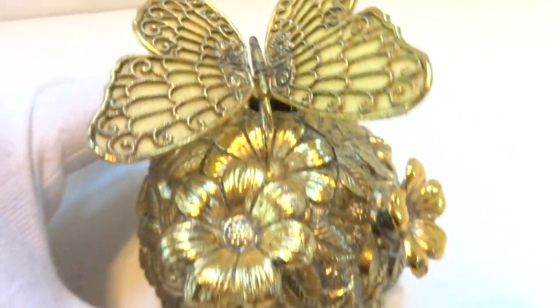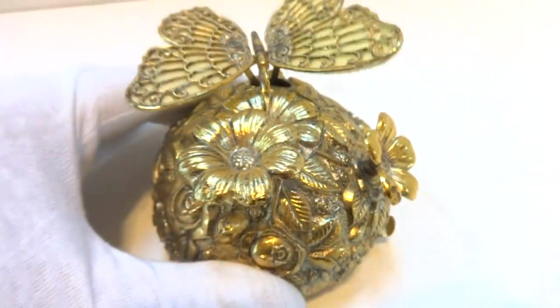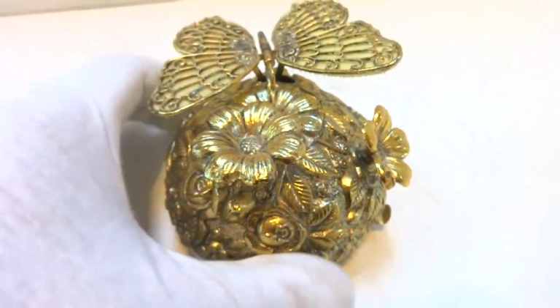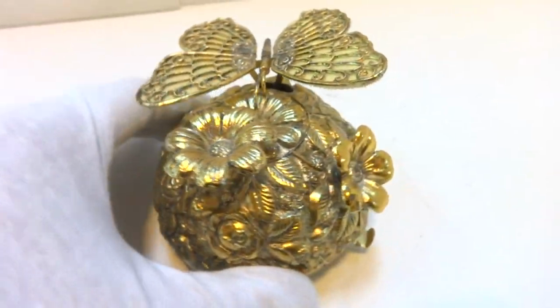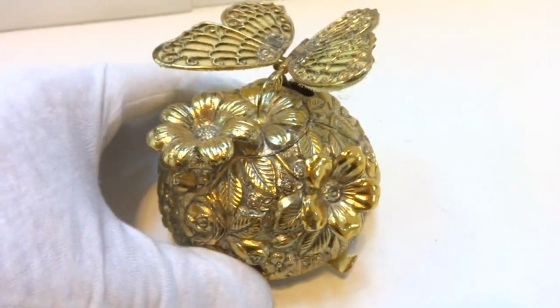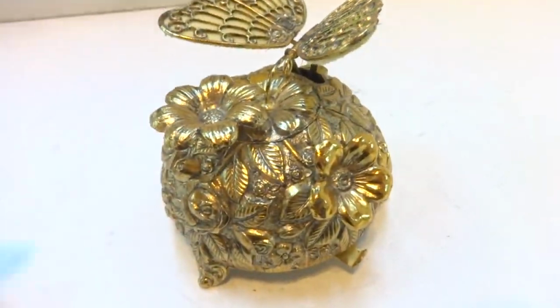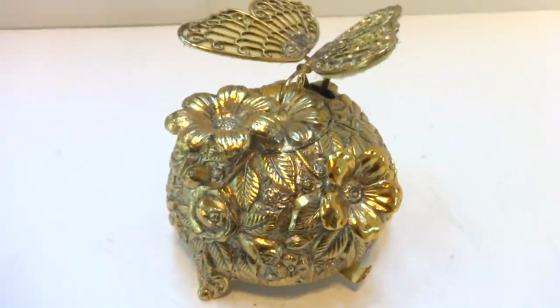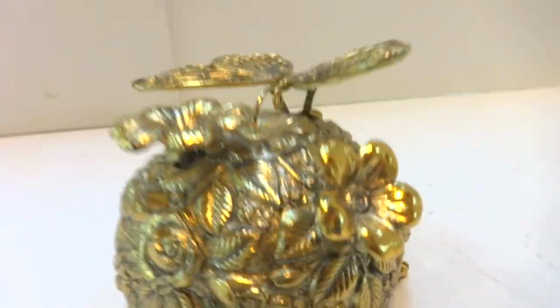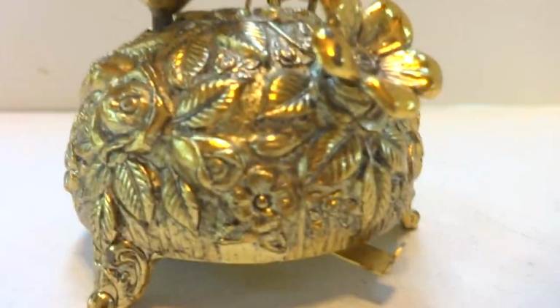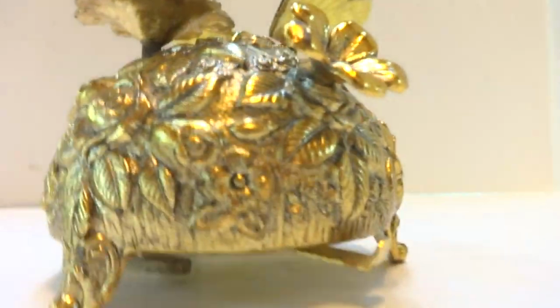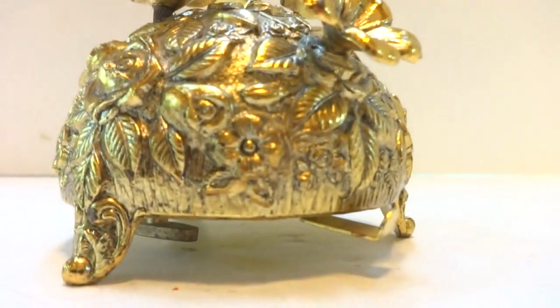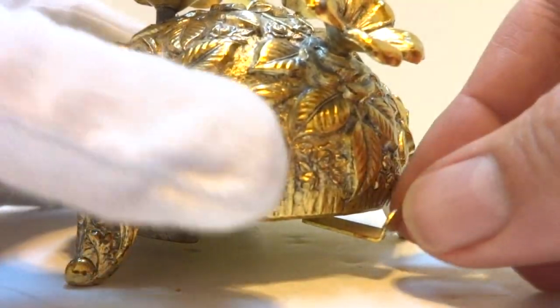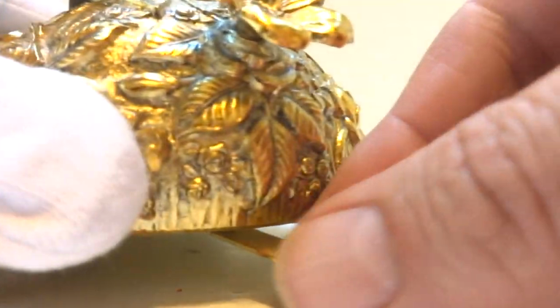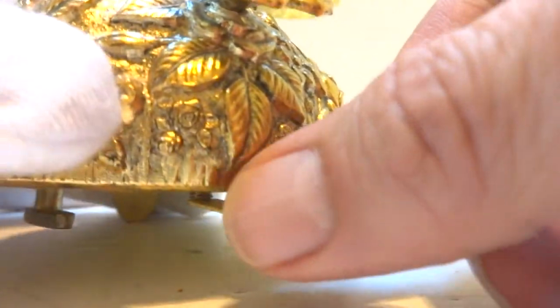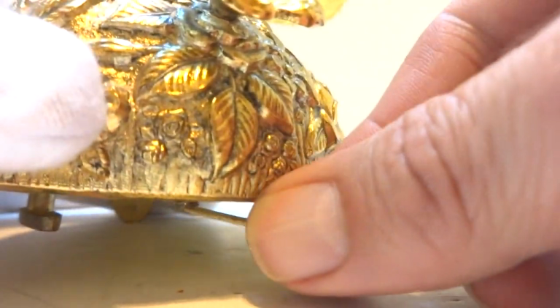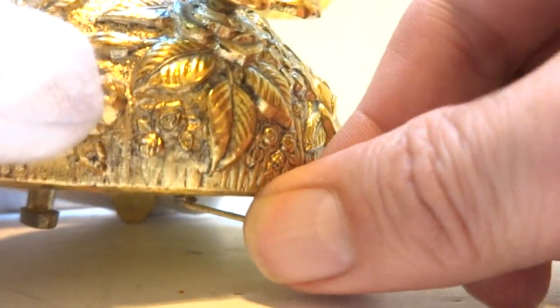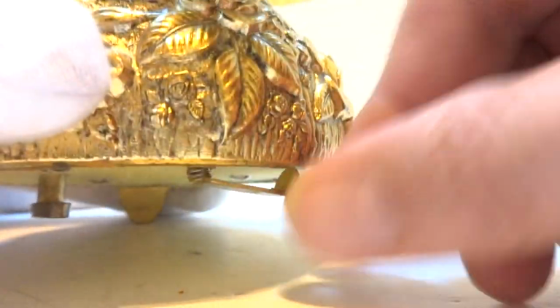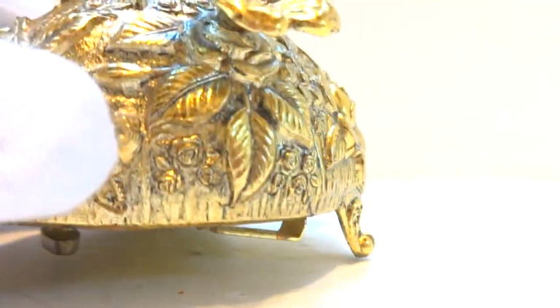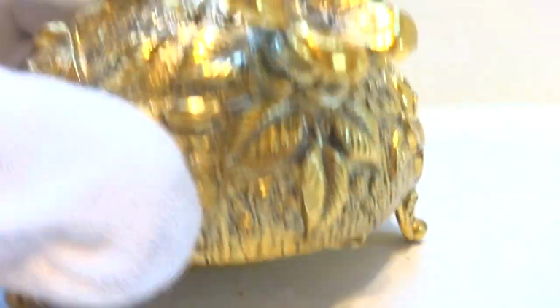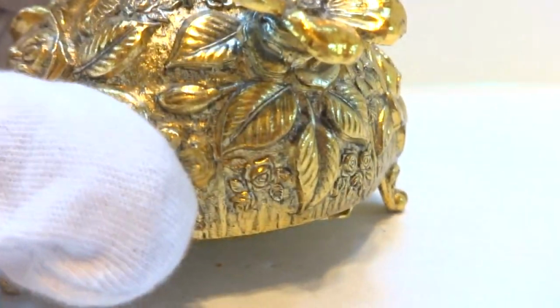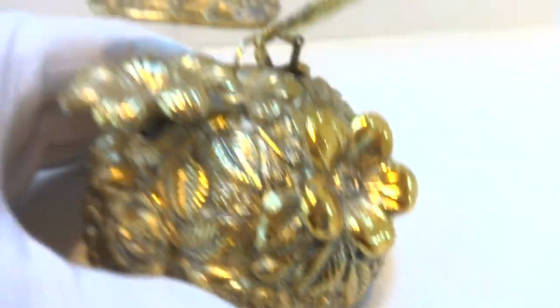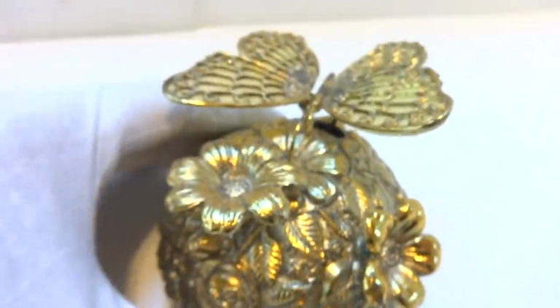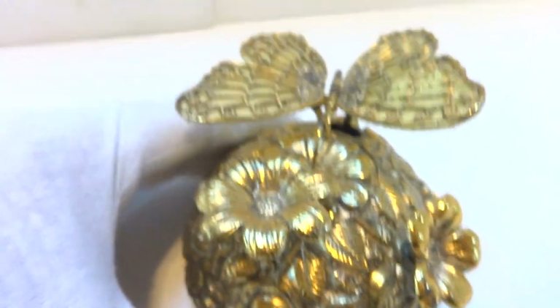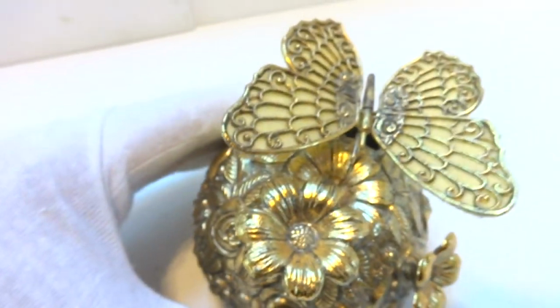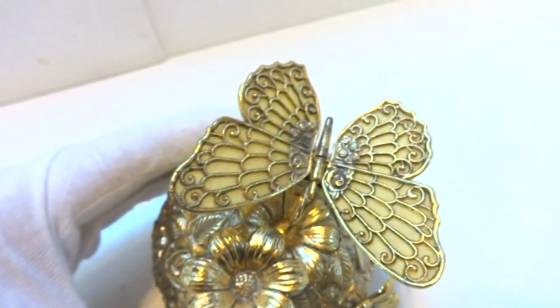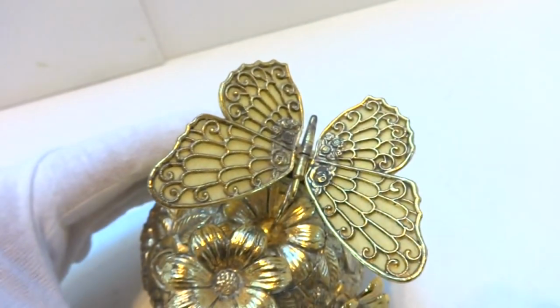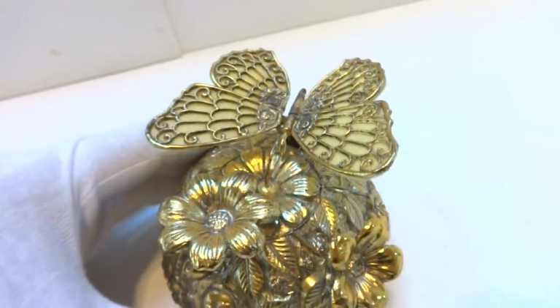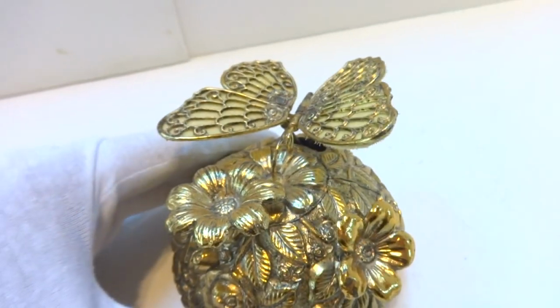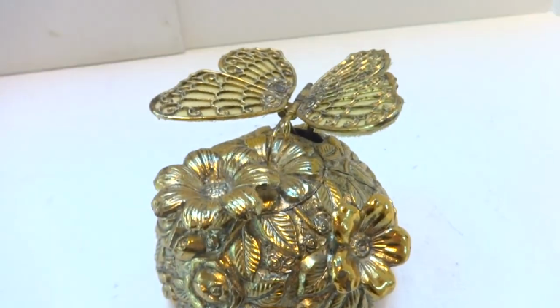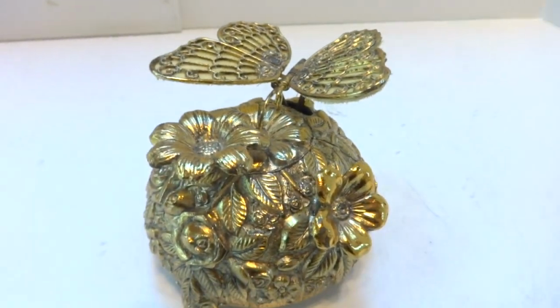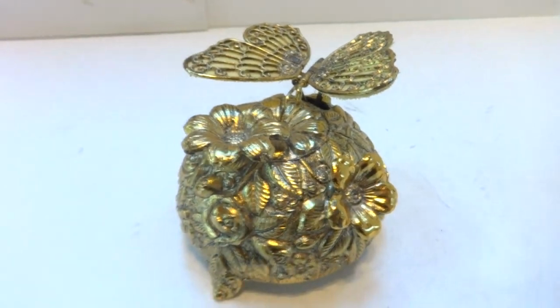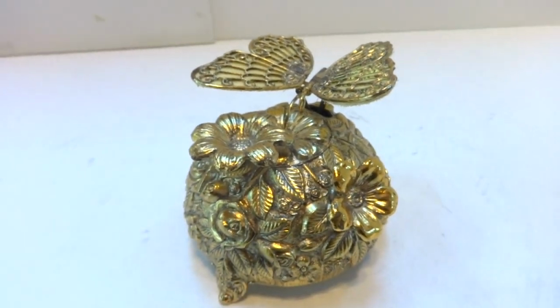It's really in wonderful vintage condition. And then to turn it off, you just slide the lever as such. It's a very cute, whimsical vintage piece.